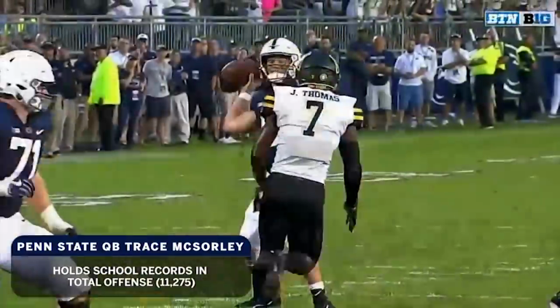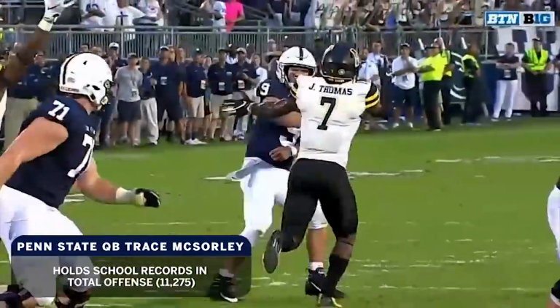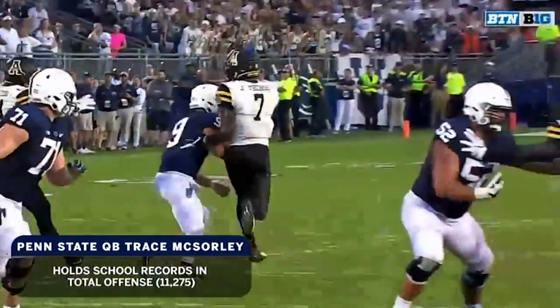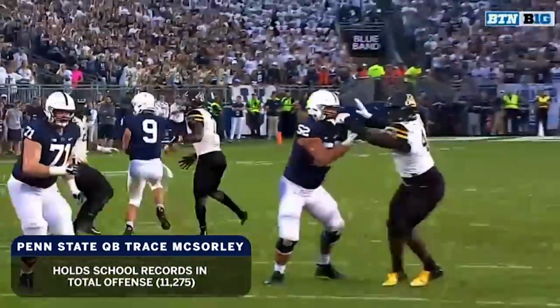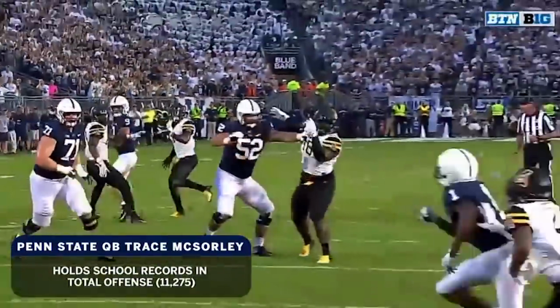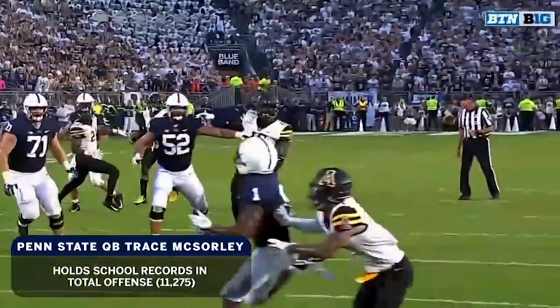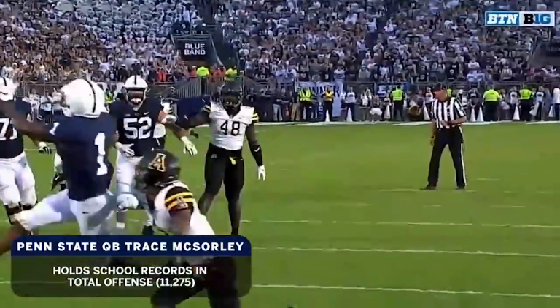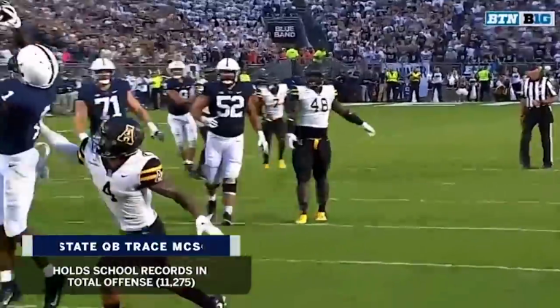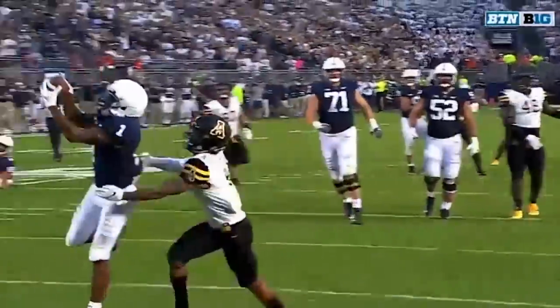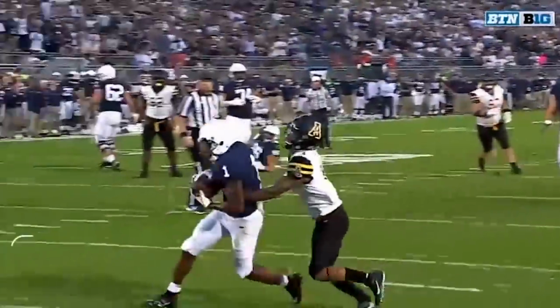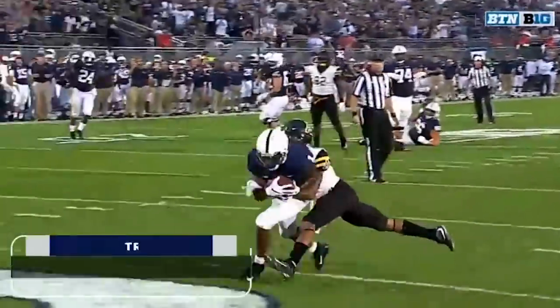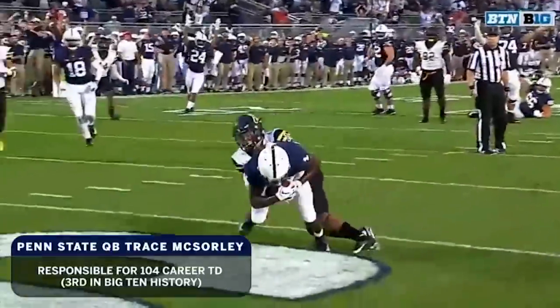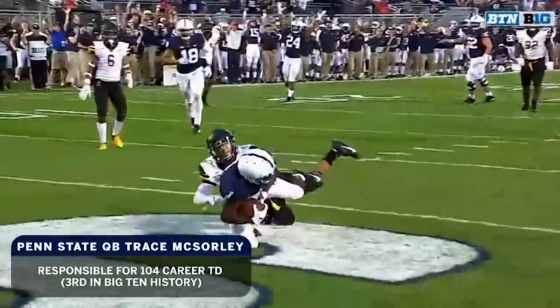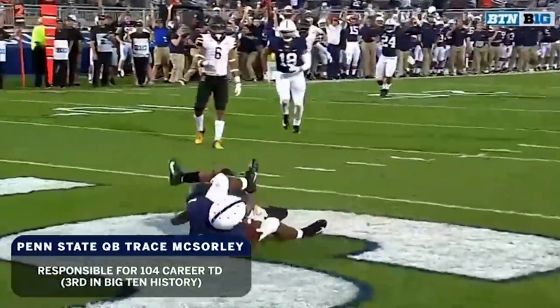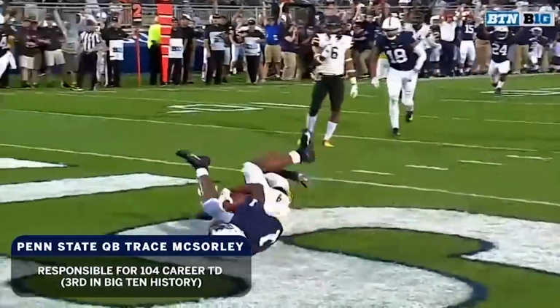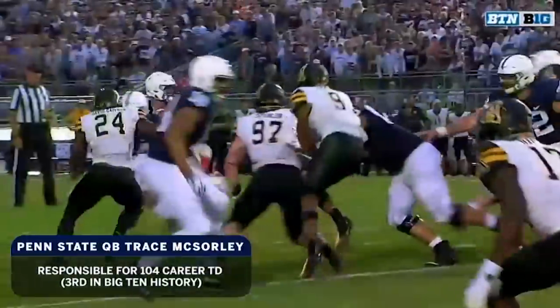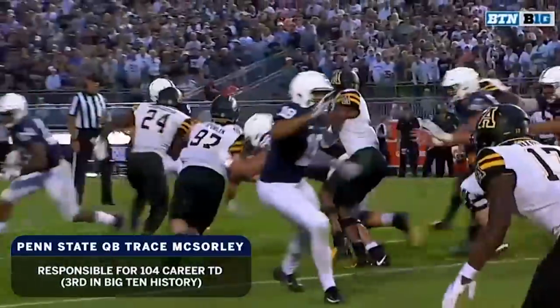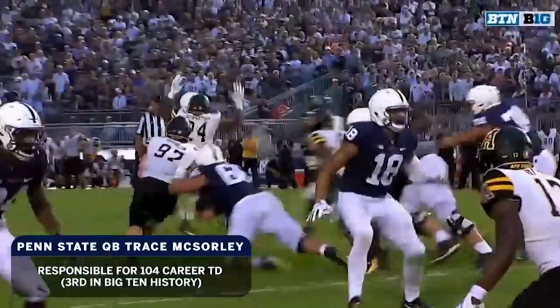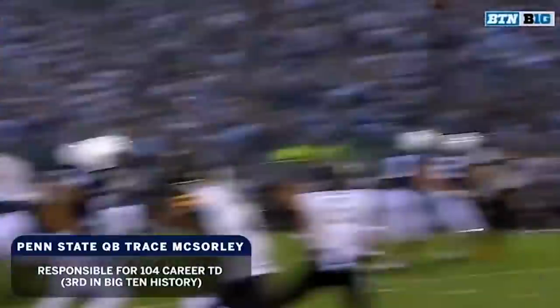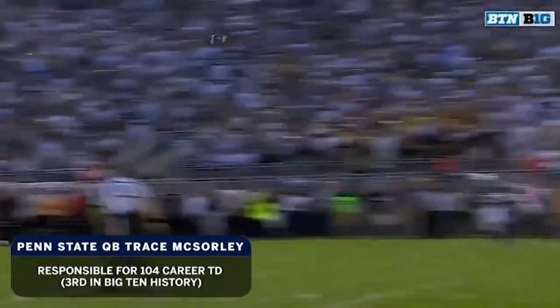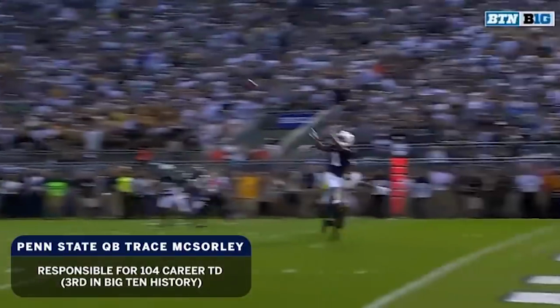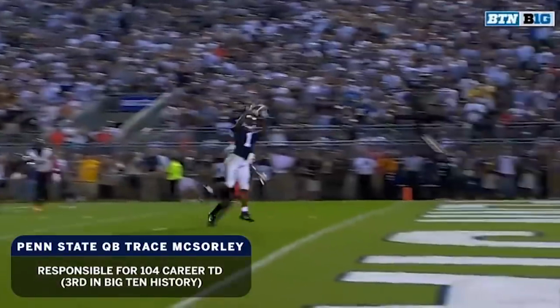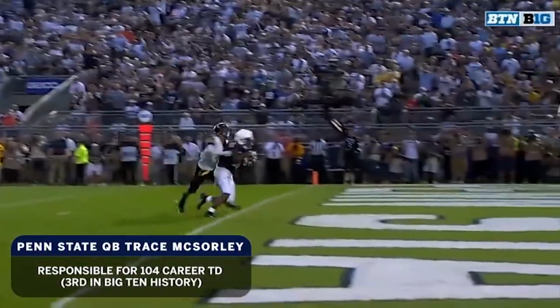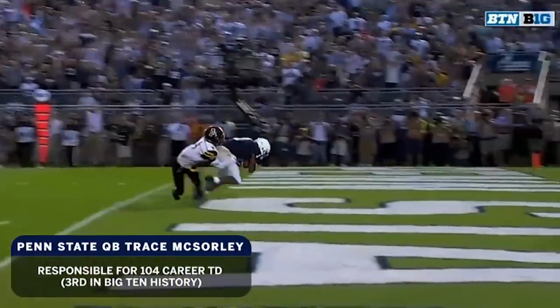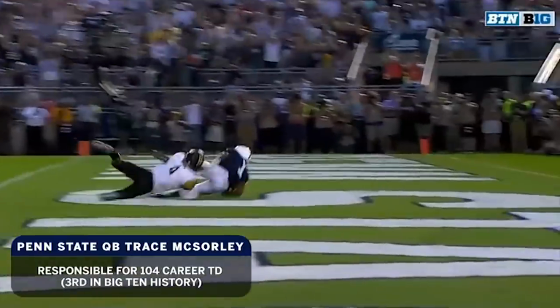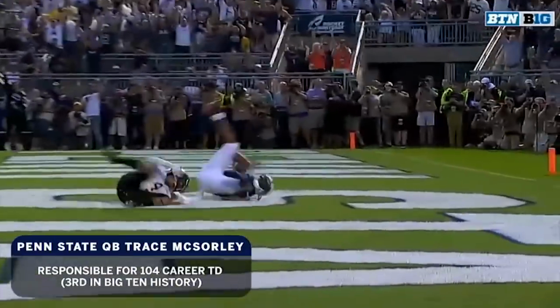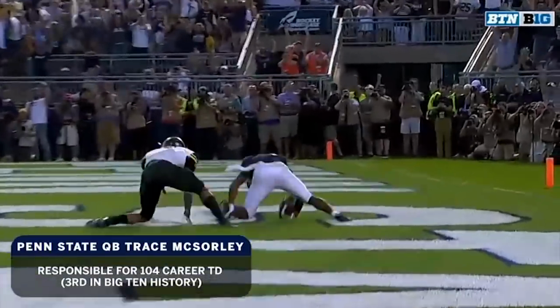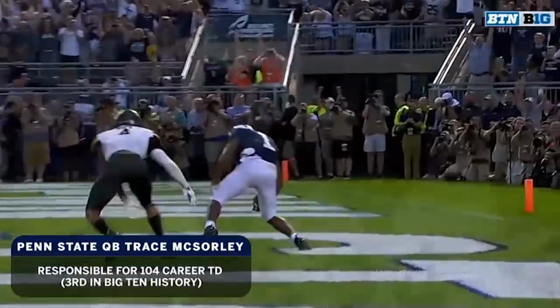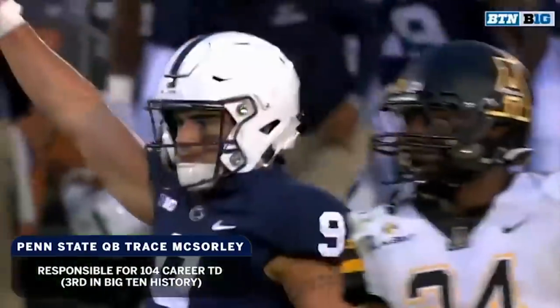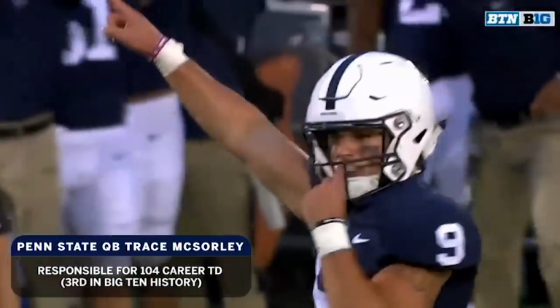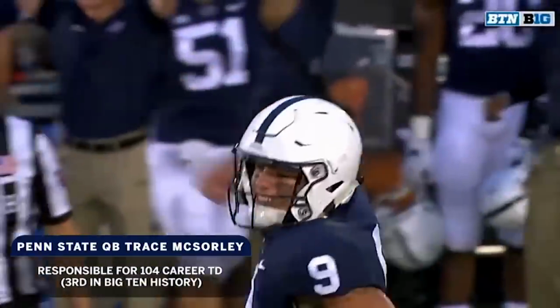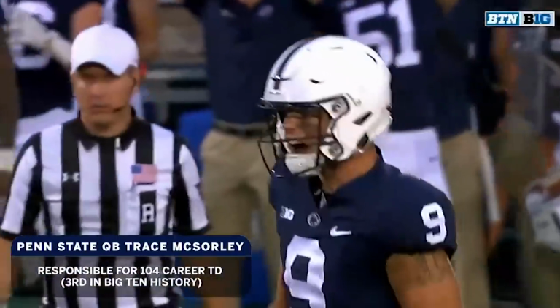Look at McSorley with pressure in his face — look at his ball placement, where it has to be. The Clifton Duck has played a whale of a game all game long. Good coverage, but man, that is money.